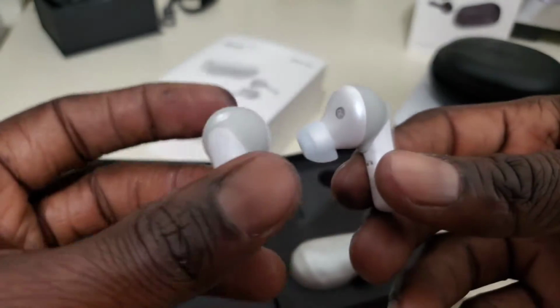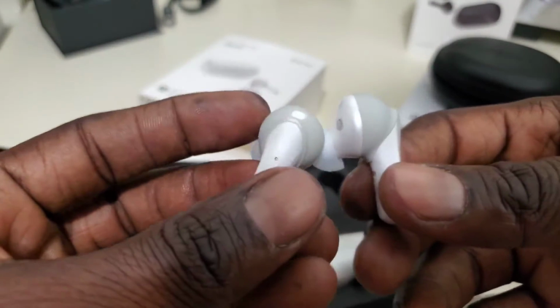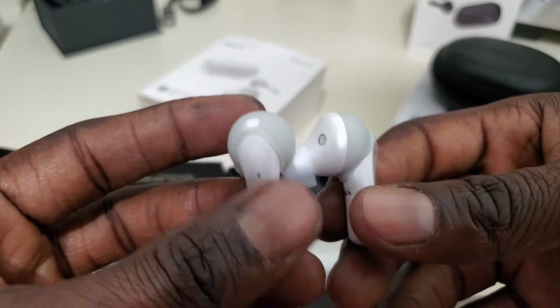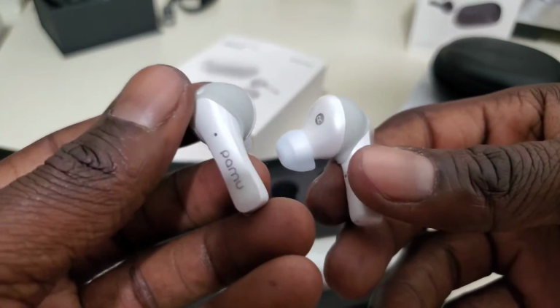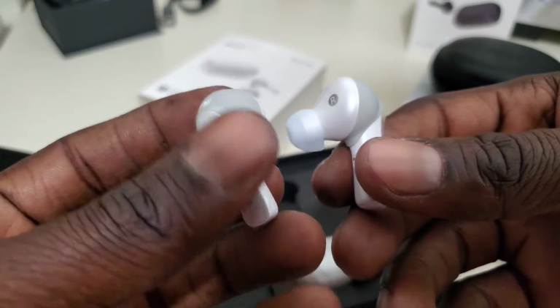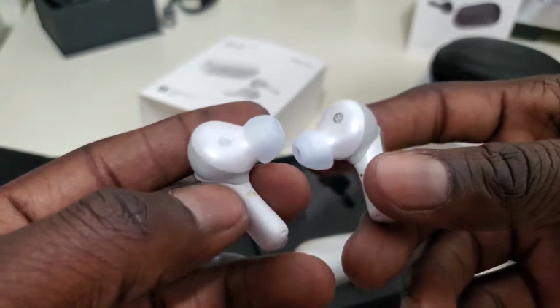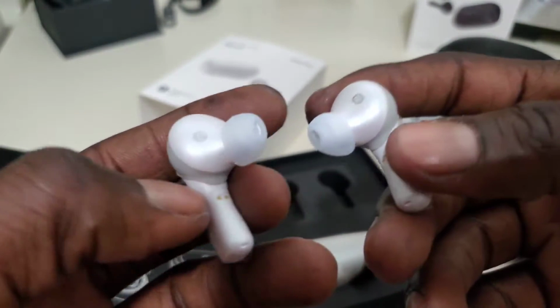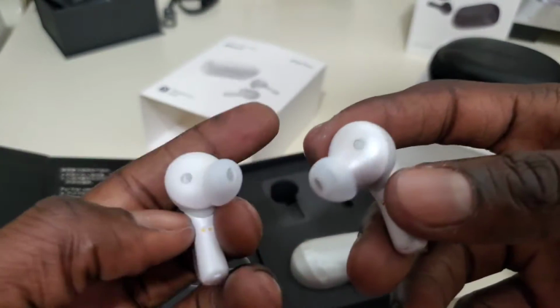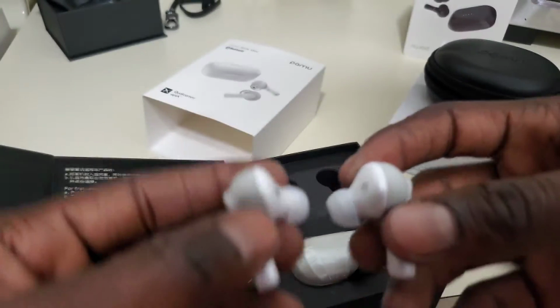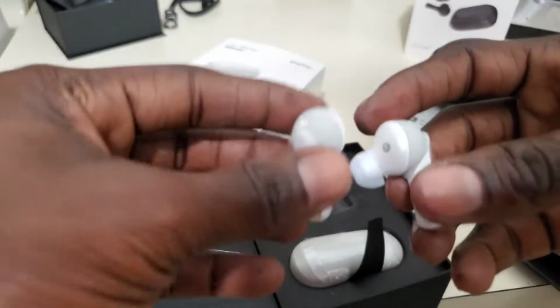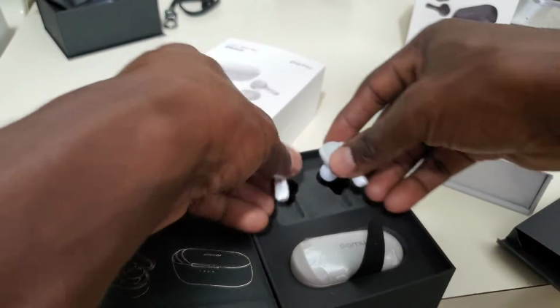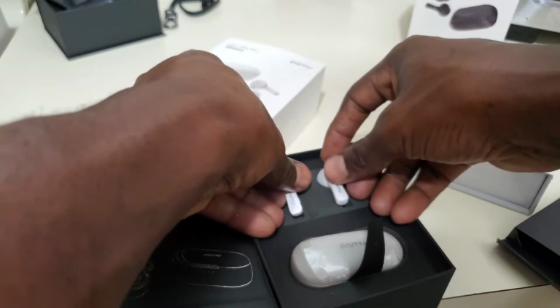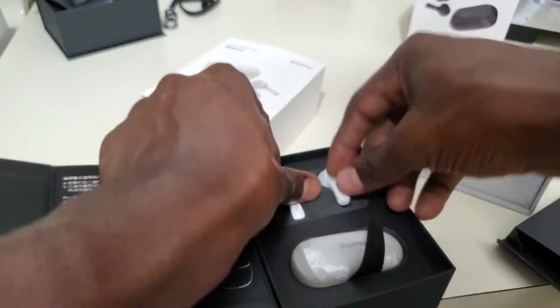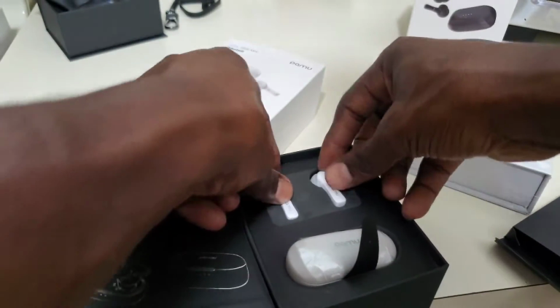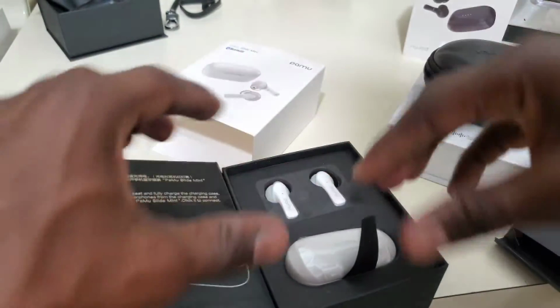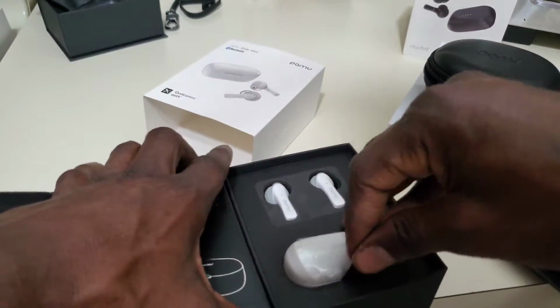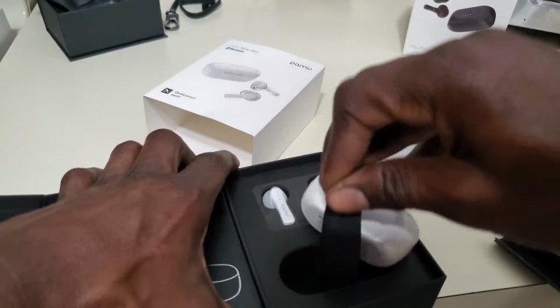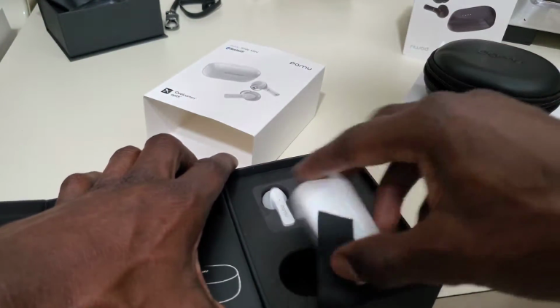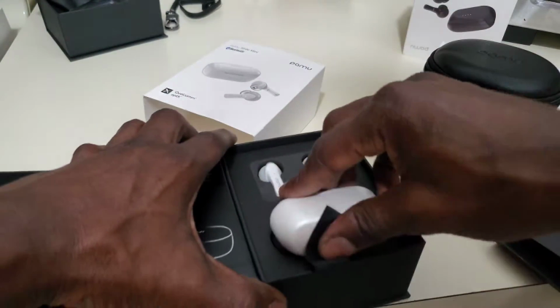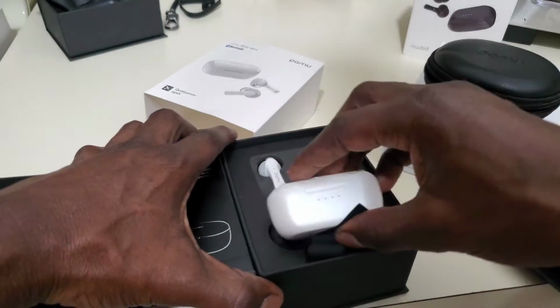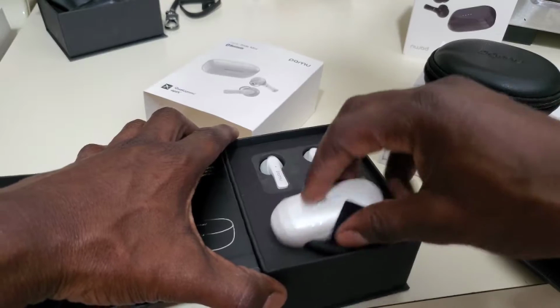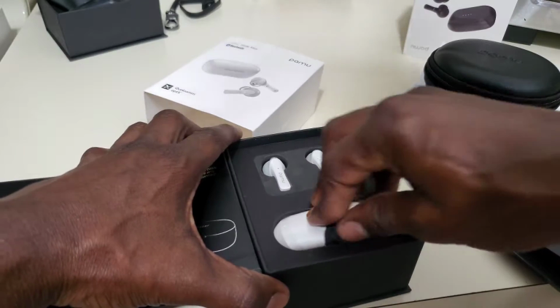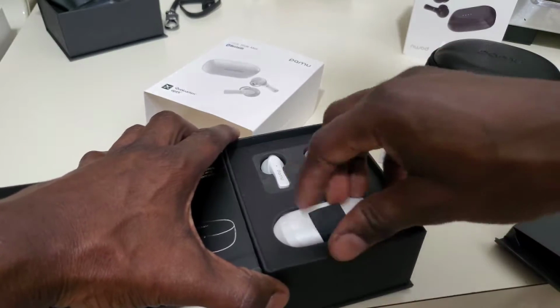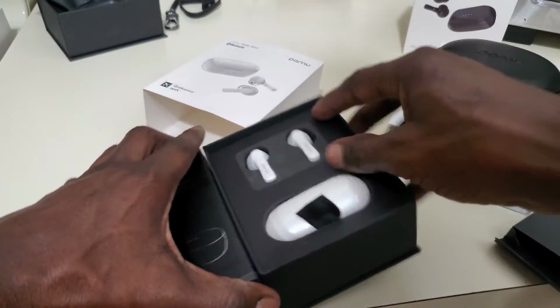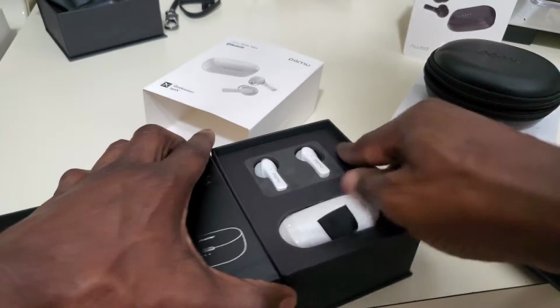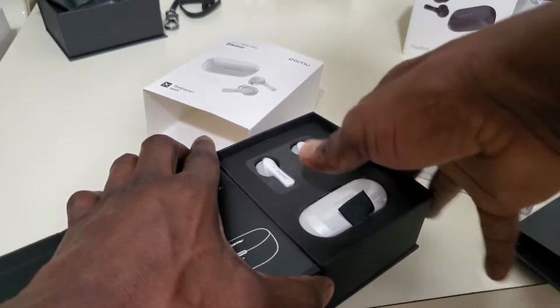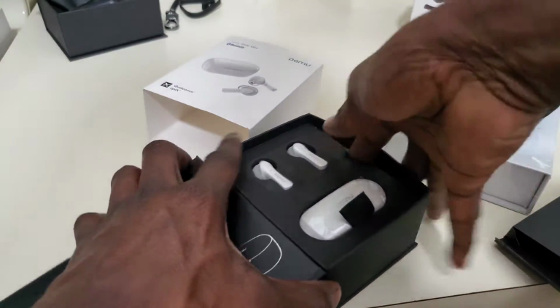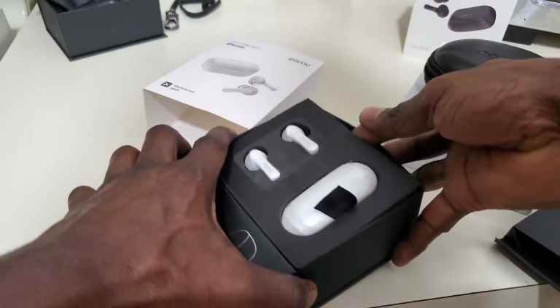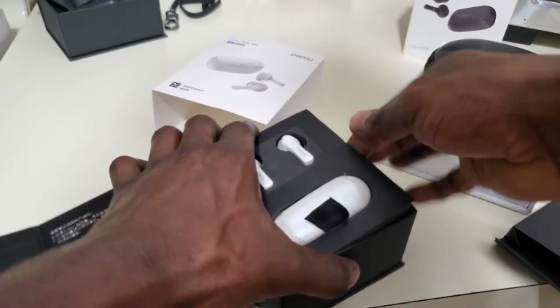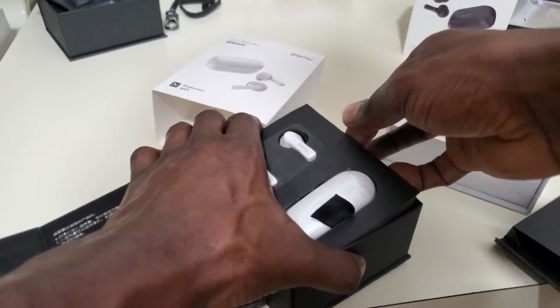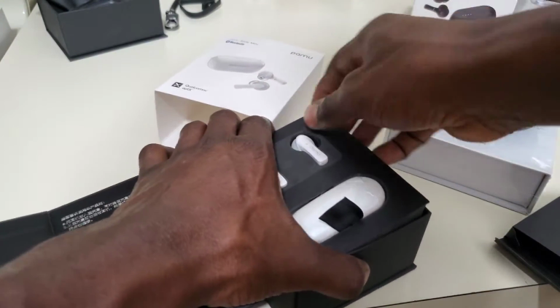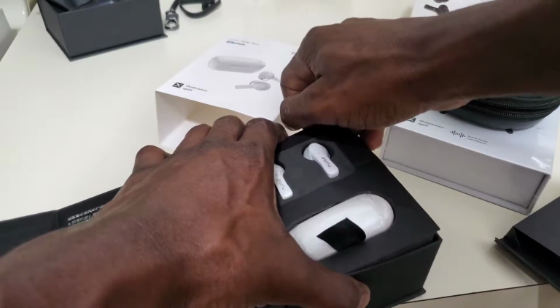I can't wait to put these on and just try them out. I cannot wait to do this soon. Let's crack open the box some more and see what's inside the package. Same stuff of course, like the black ones.